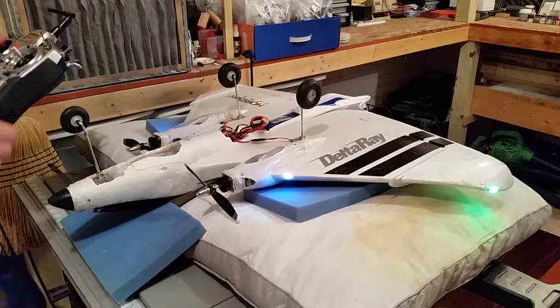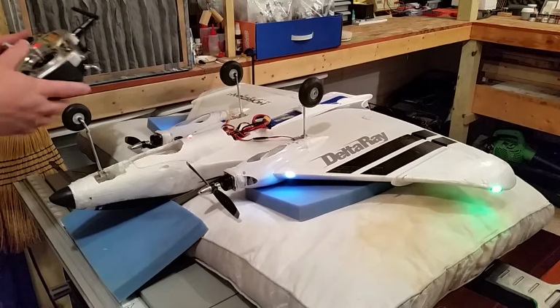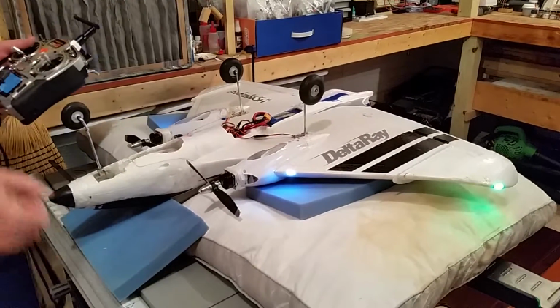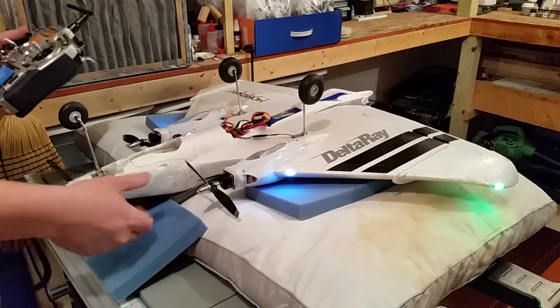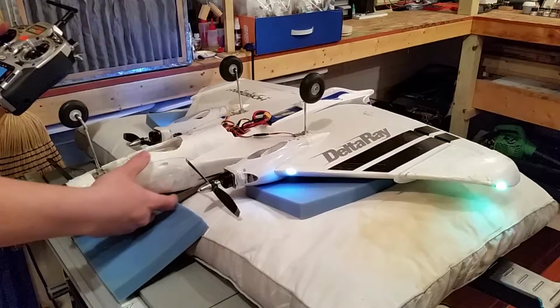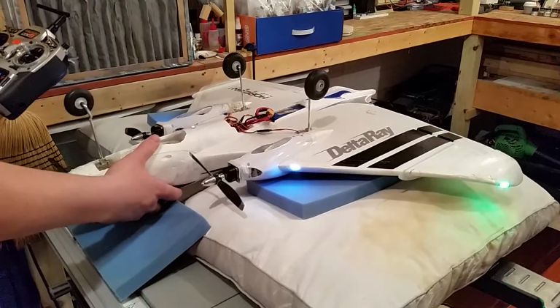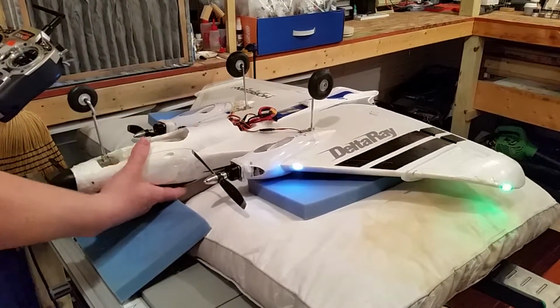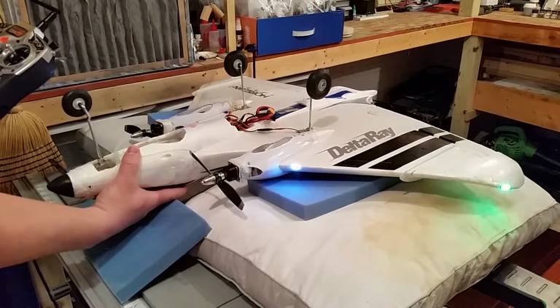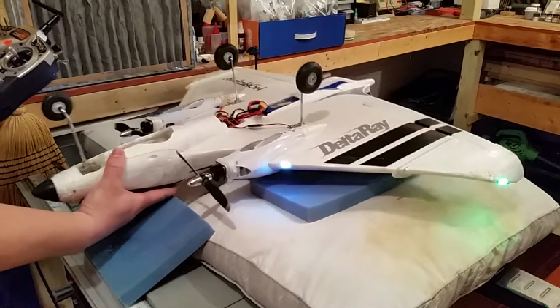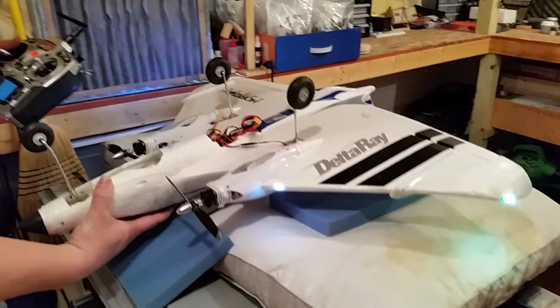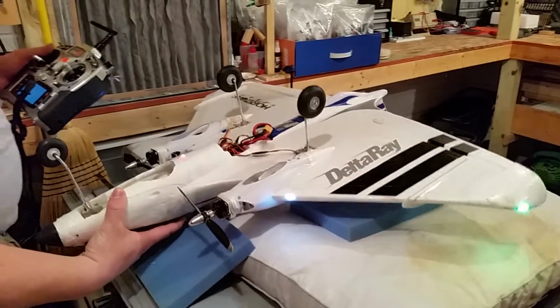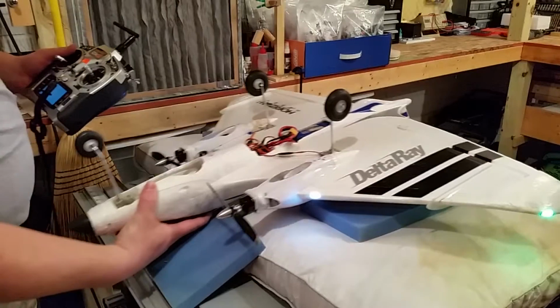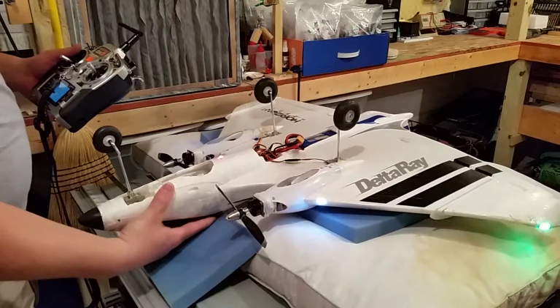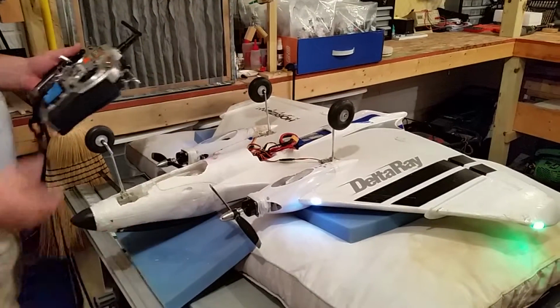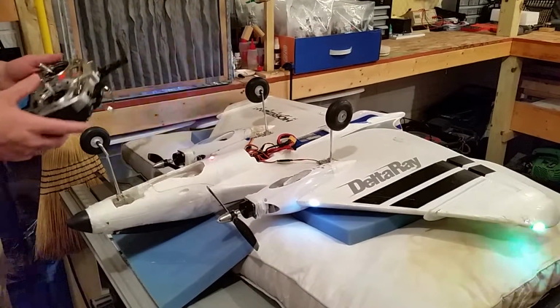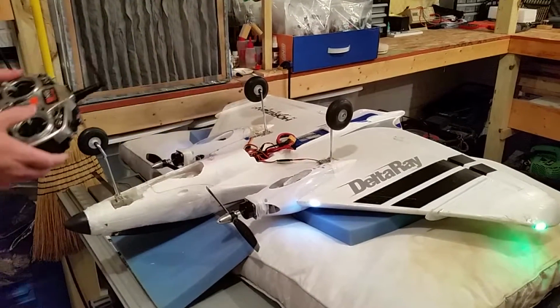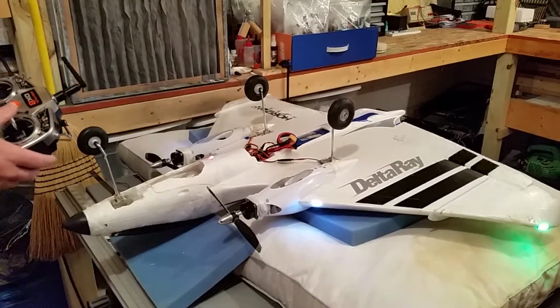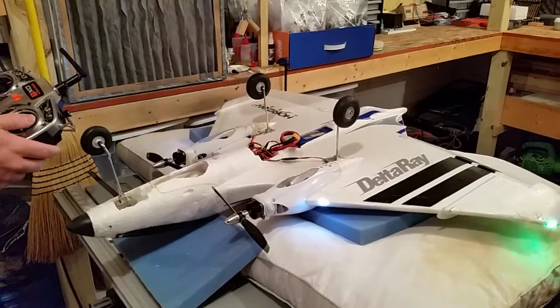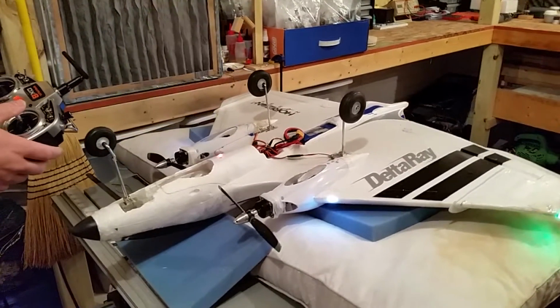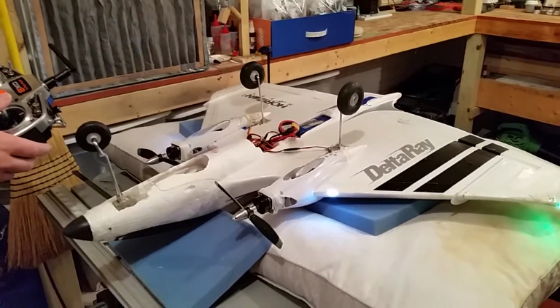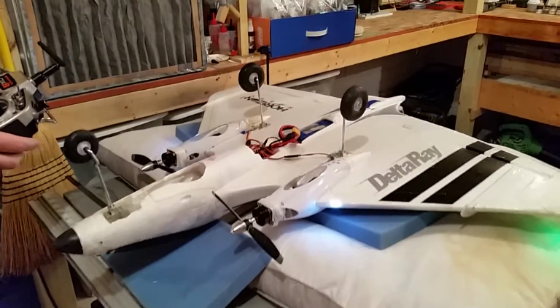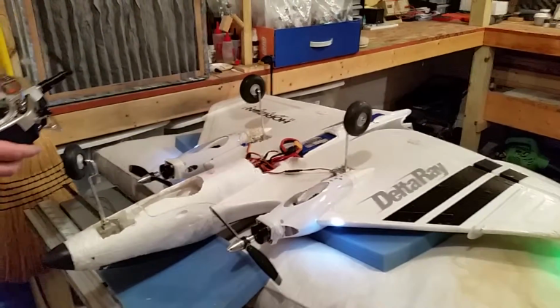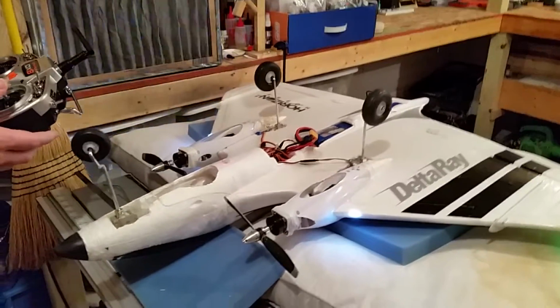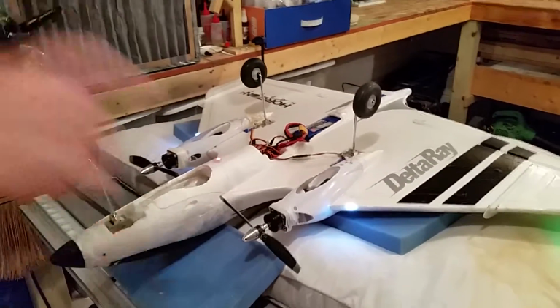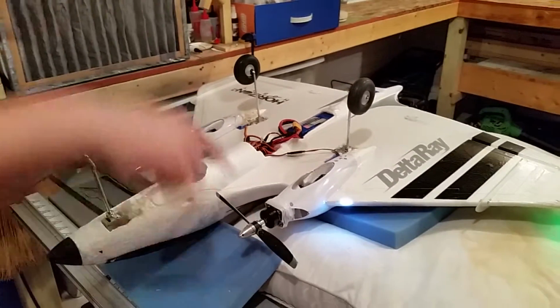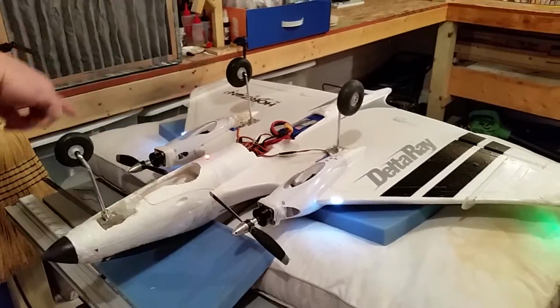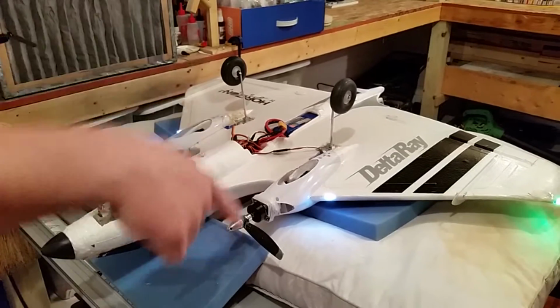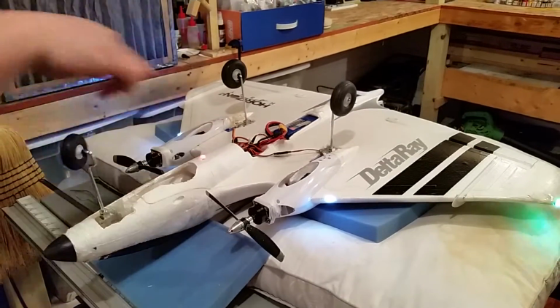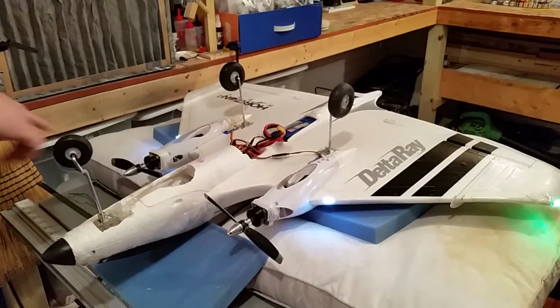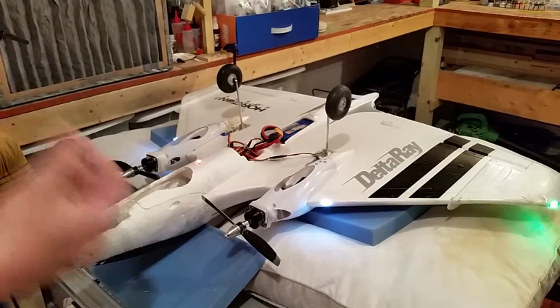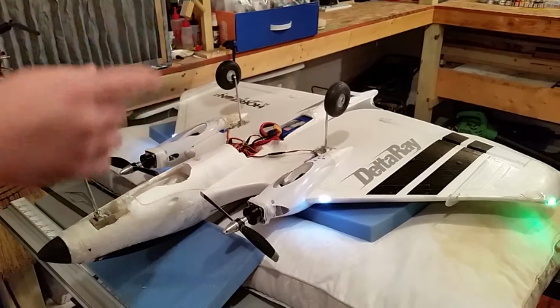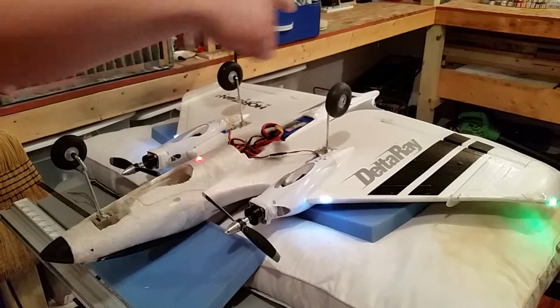Hi, Brian Phillips. Hi YouTube. I've been working on these retracts on my Delta Ray. I have my differential thrust as it pertains to the rudder.